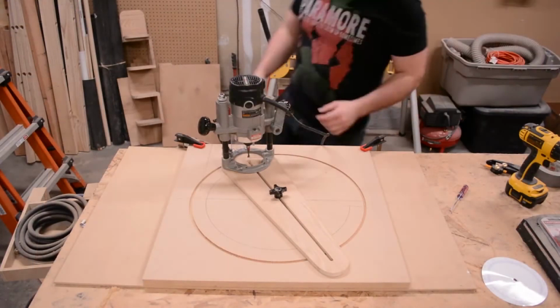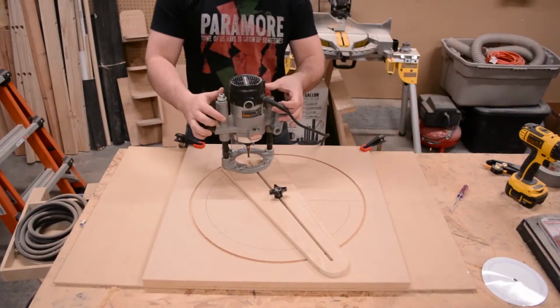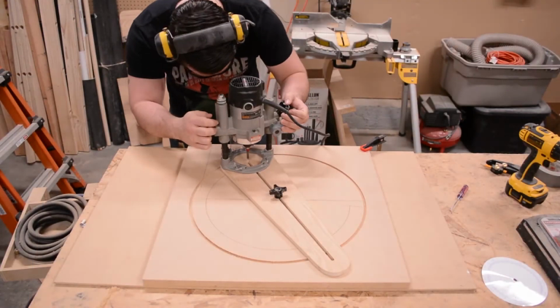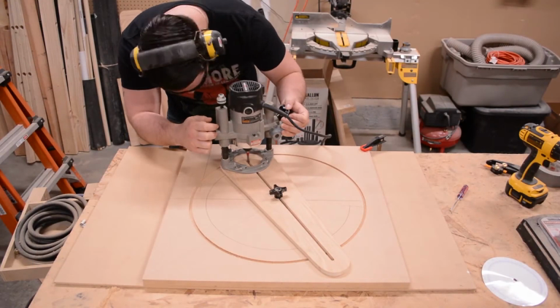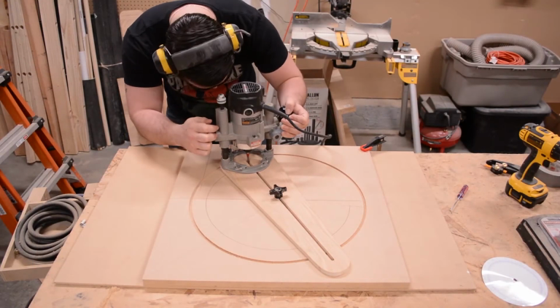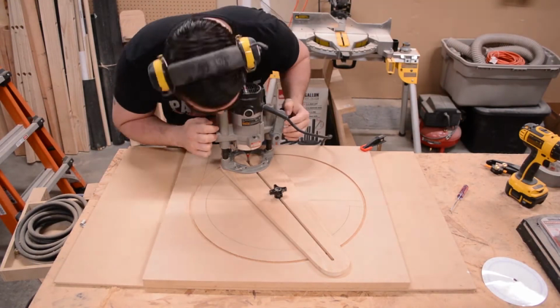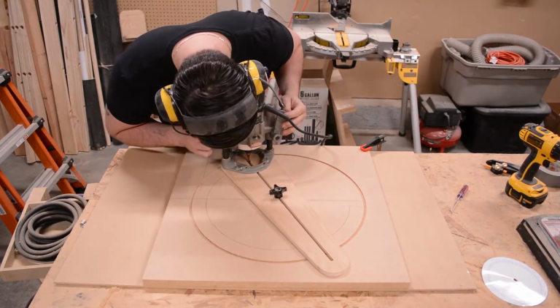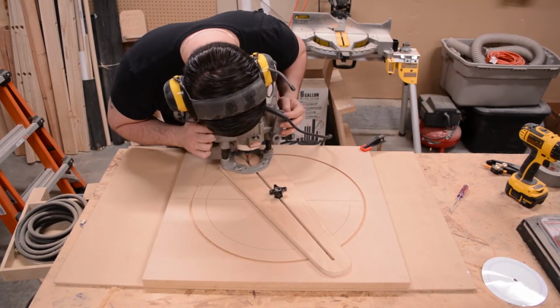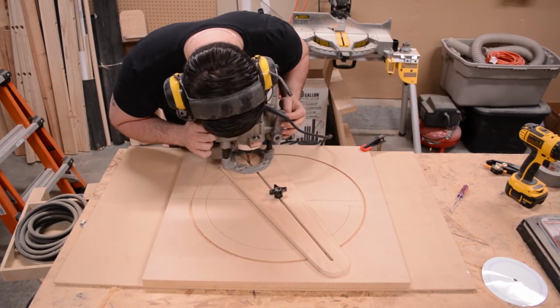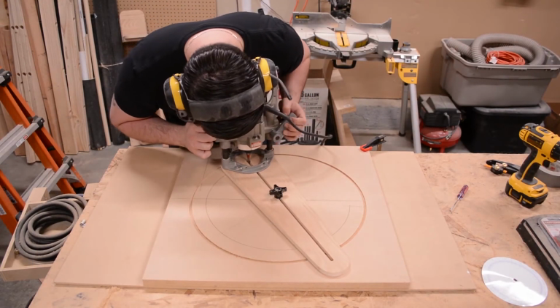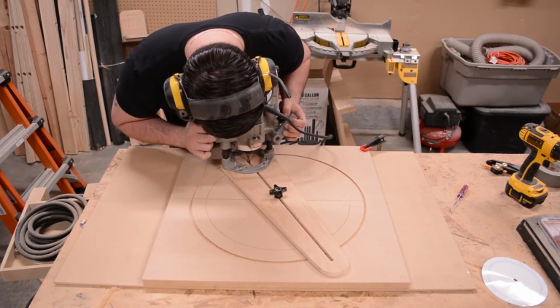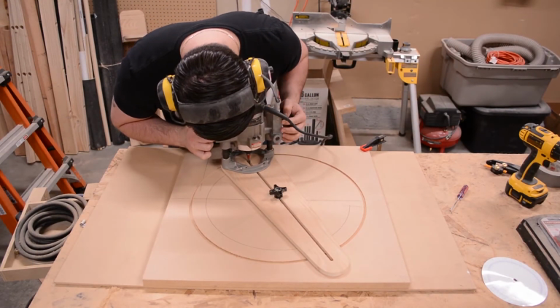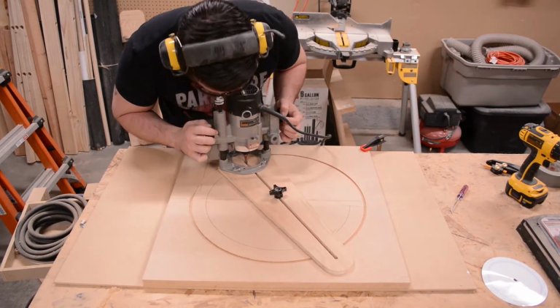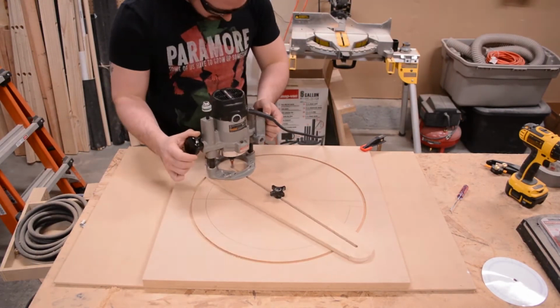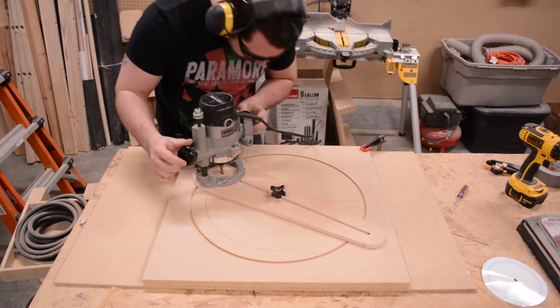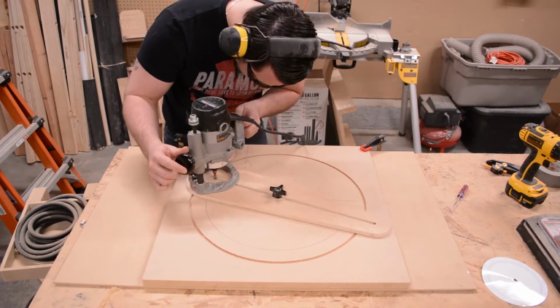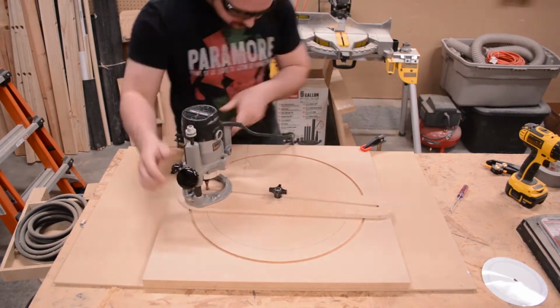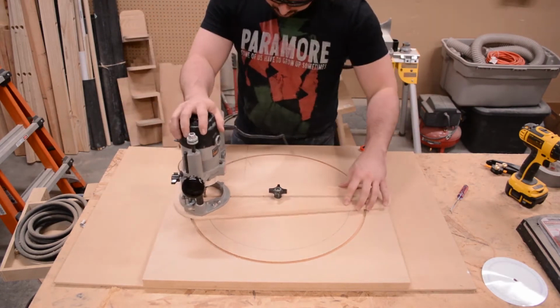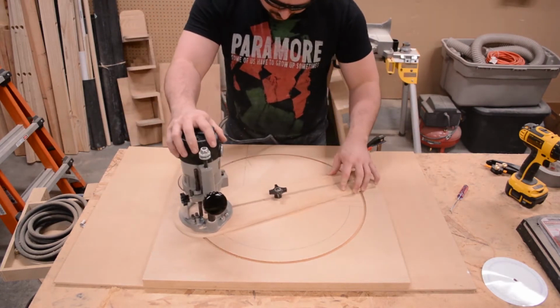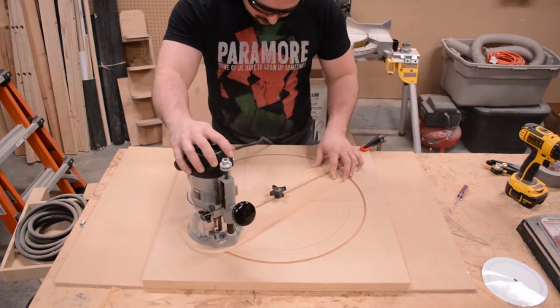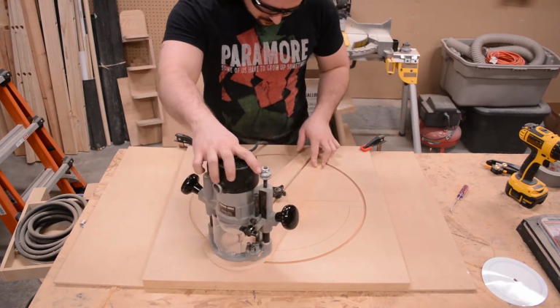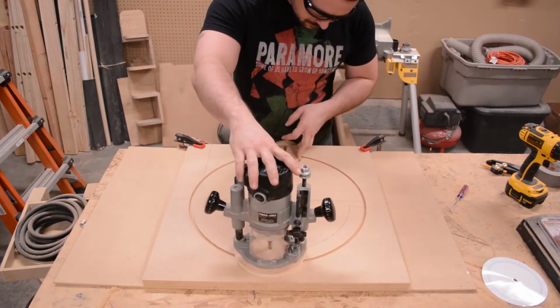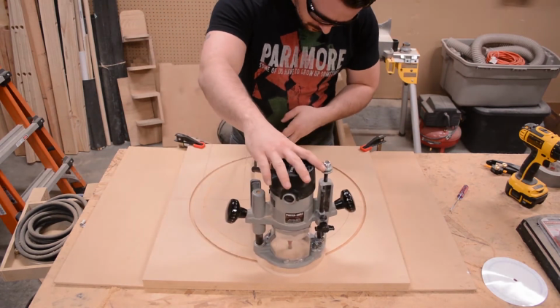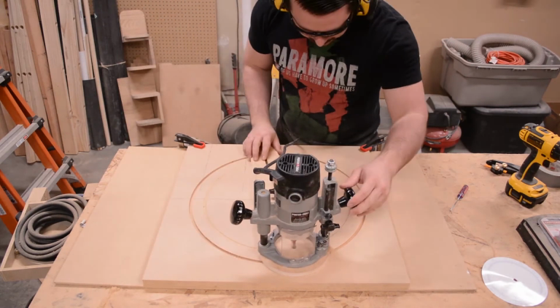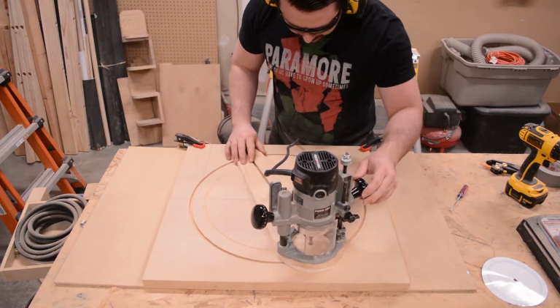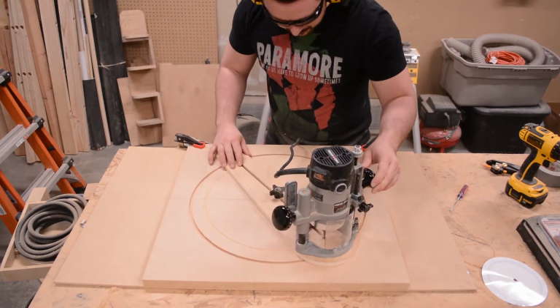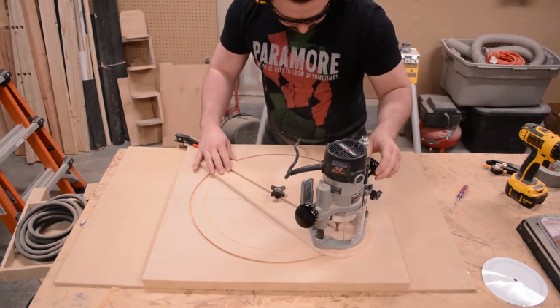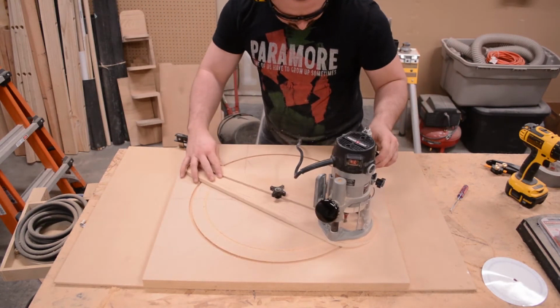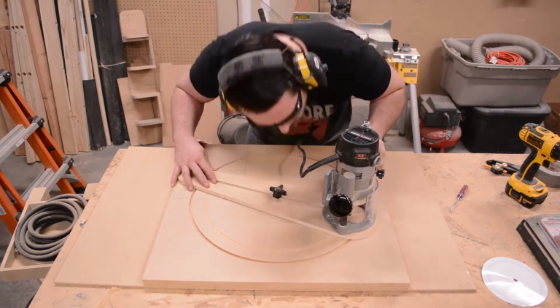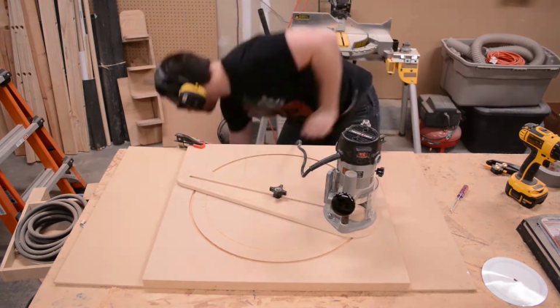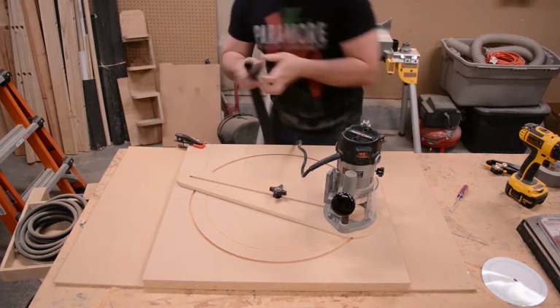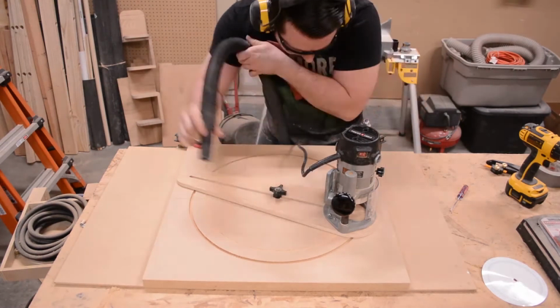It's time to begin routing the channel that the chips will fall through into the collection bin below. The exact dimensions of this channel will be included in the detailed plans I will provide with this video. I route this channel using the same methods I've already shown you.